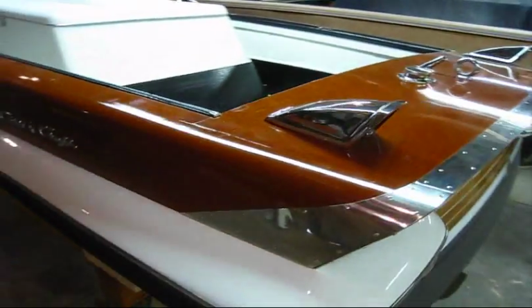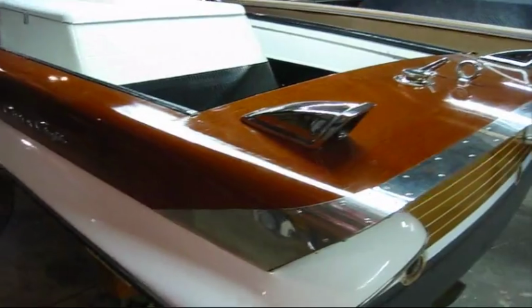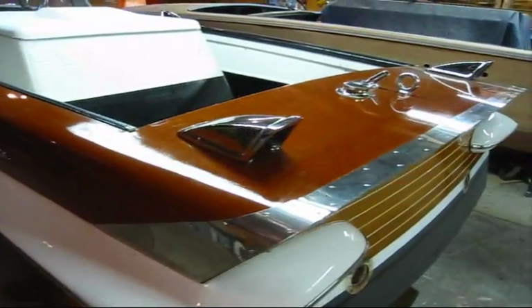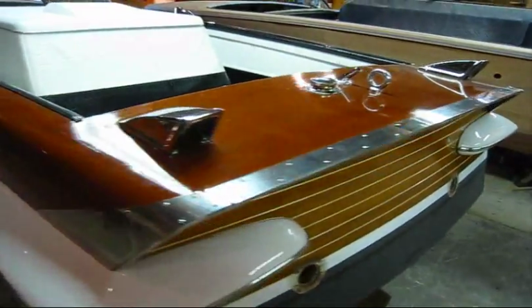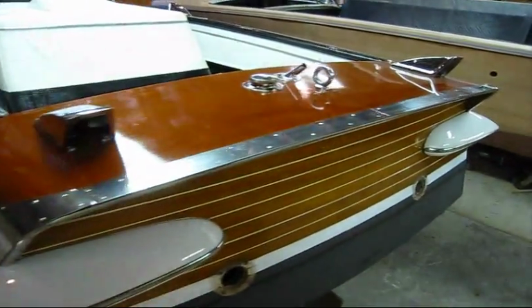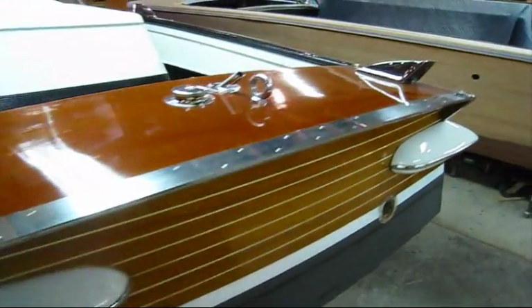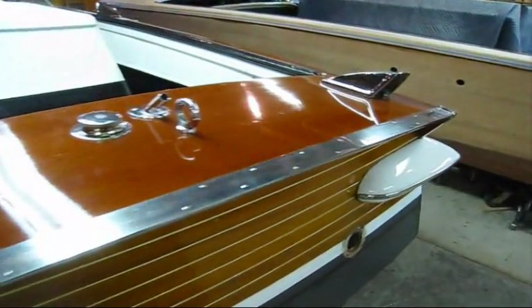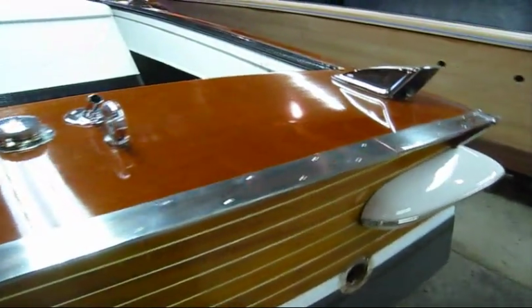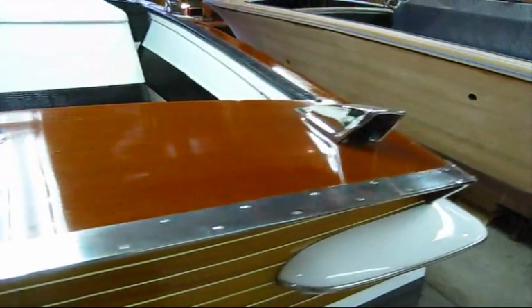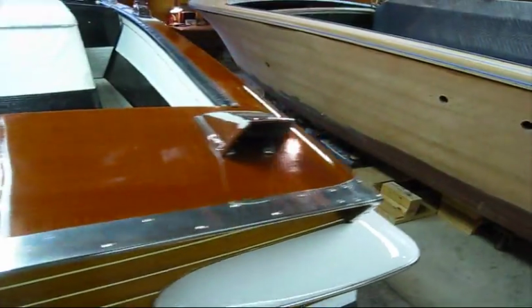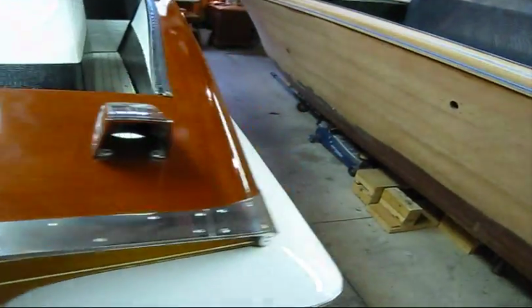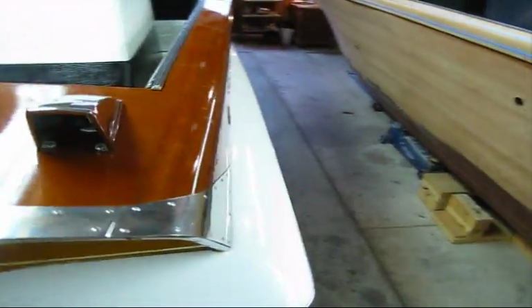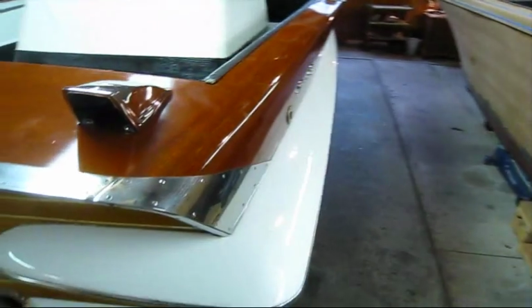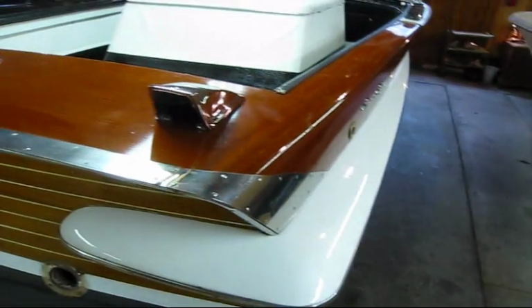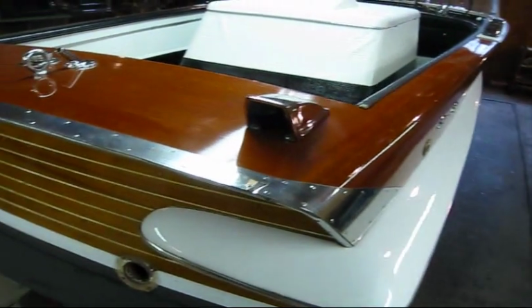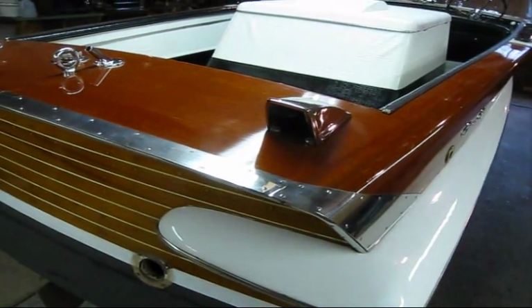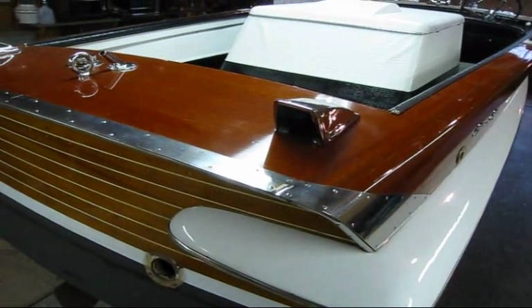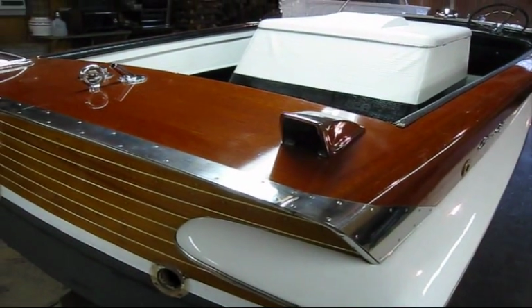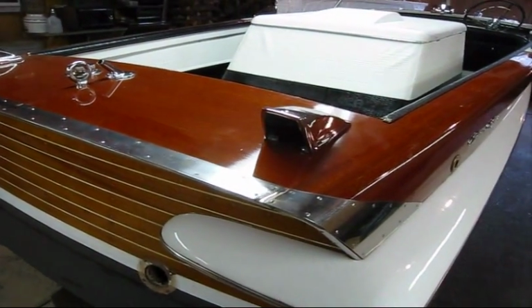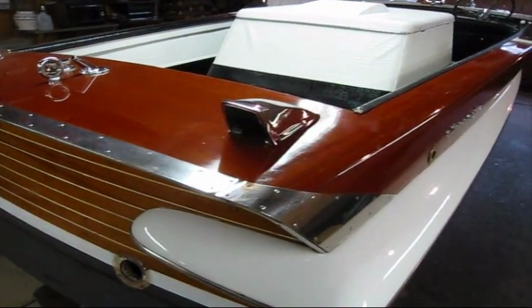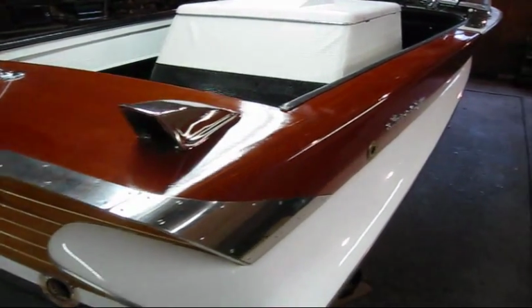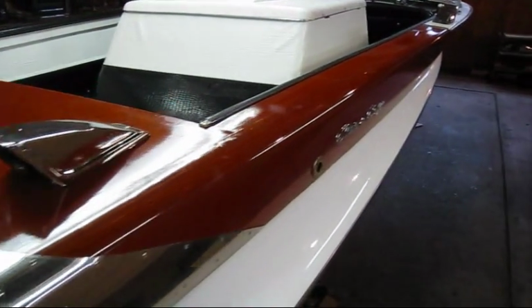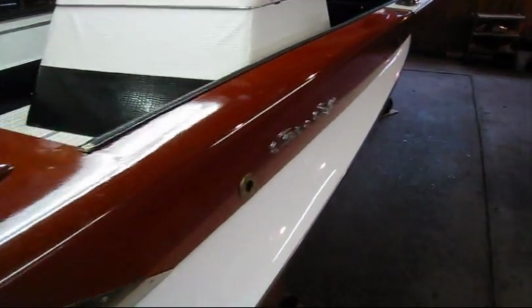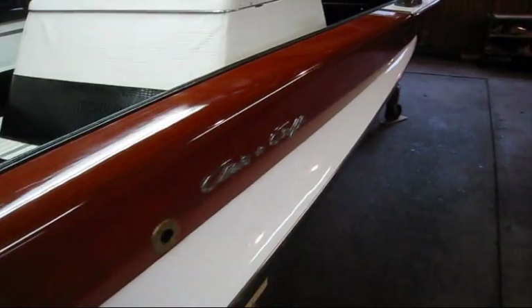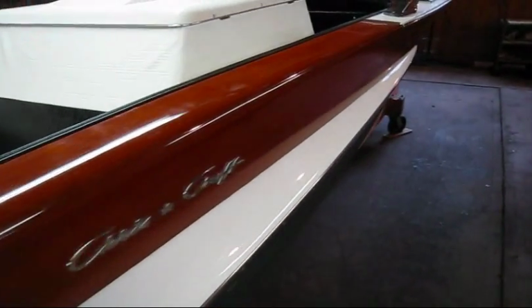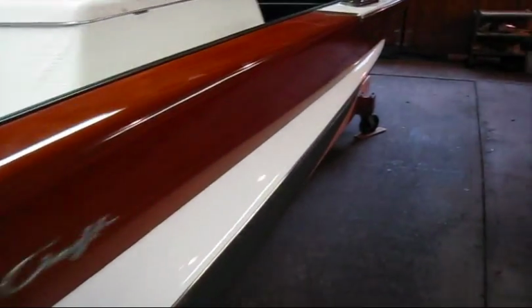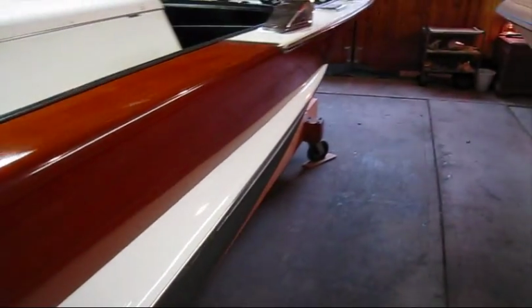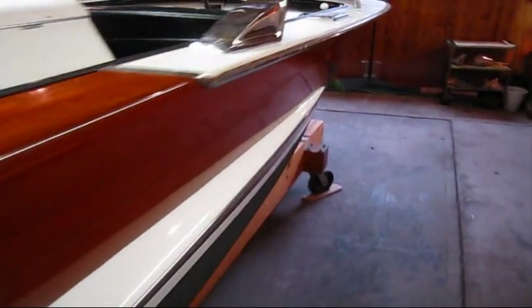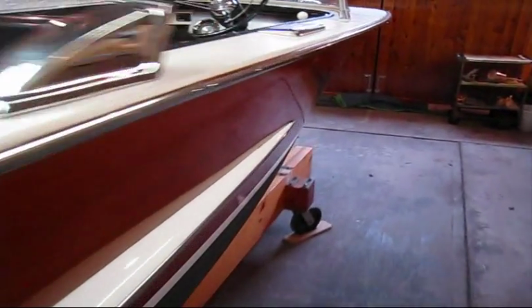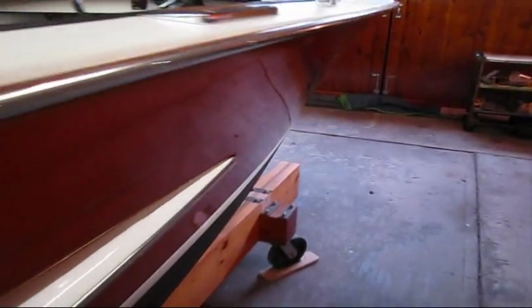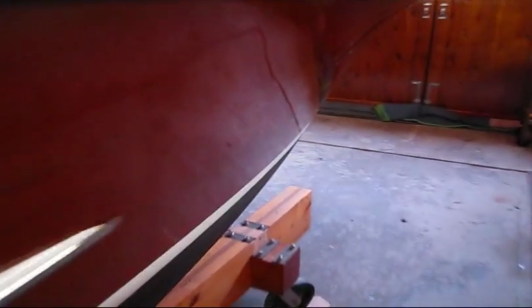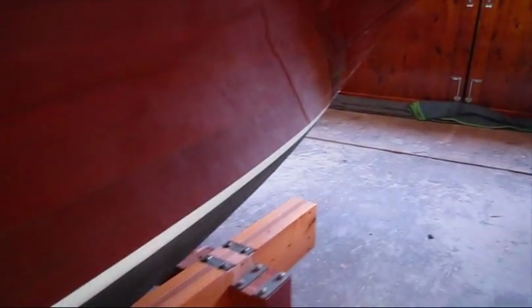After taping, I'll start sanding the varnish. I'll show you what type of sandpaper I use, the type of blocks I use, and the scuff pads.